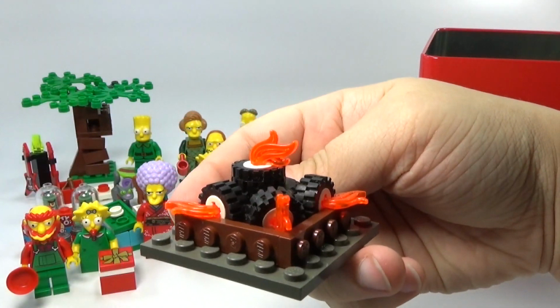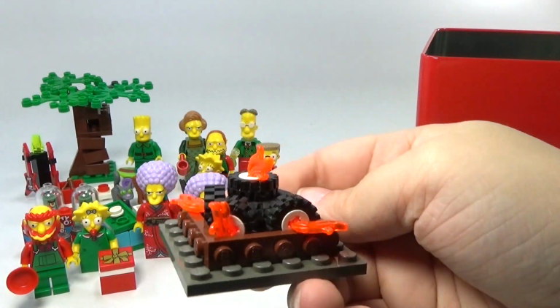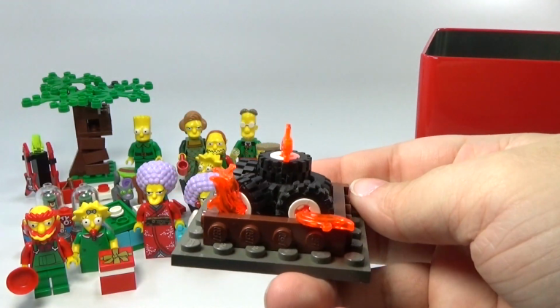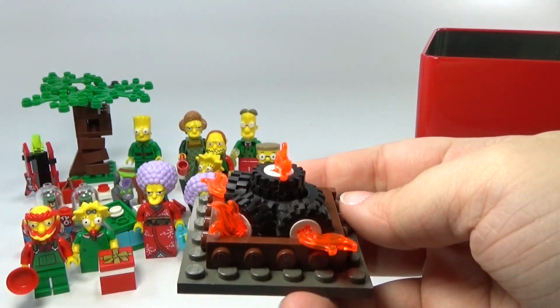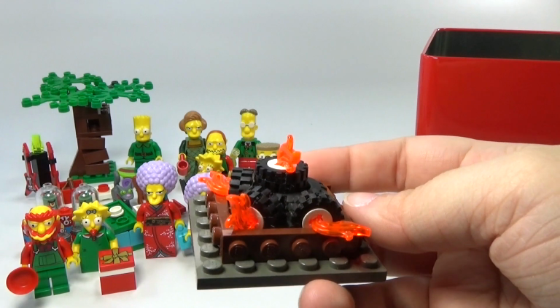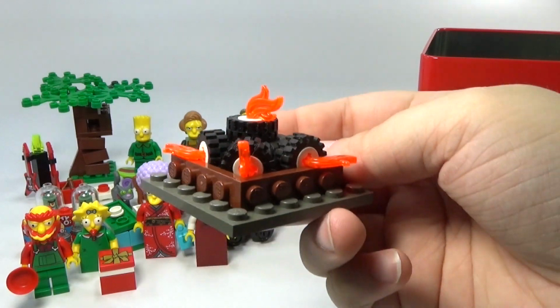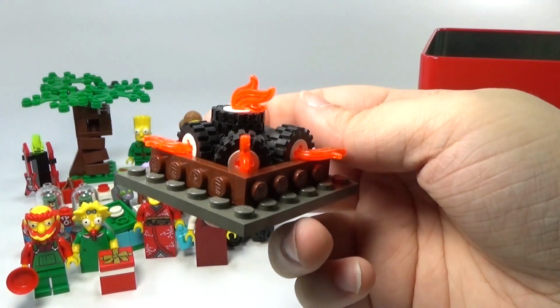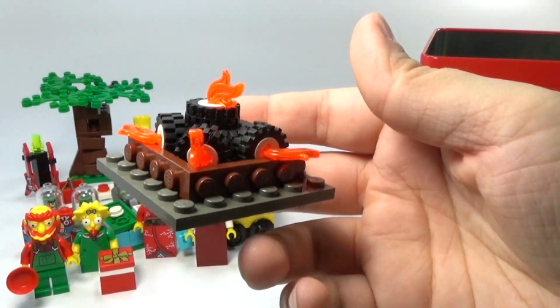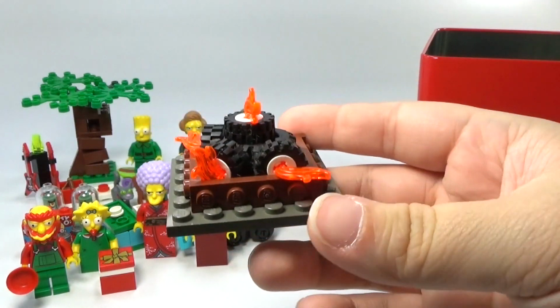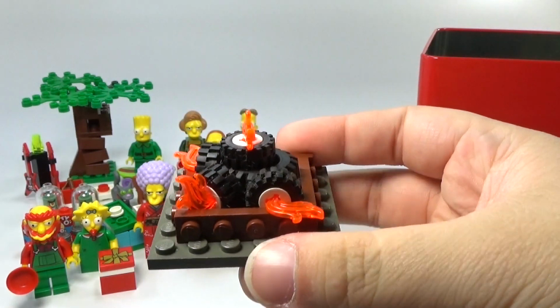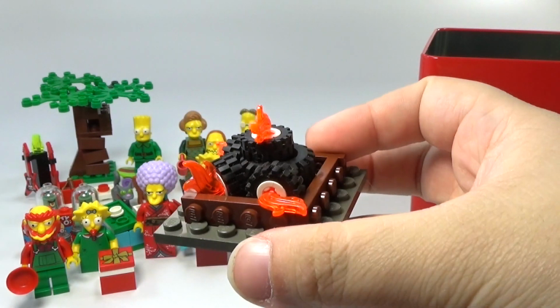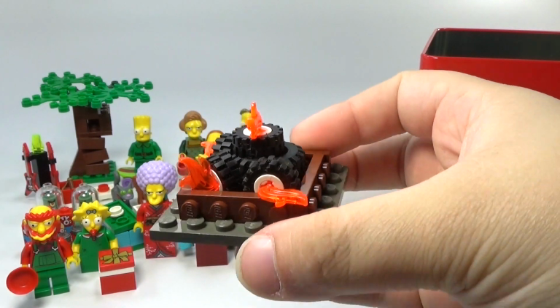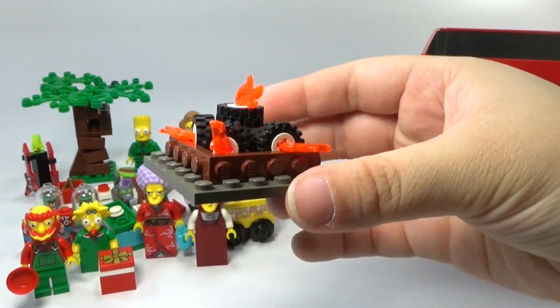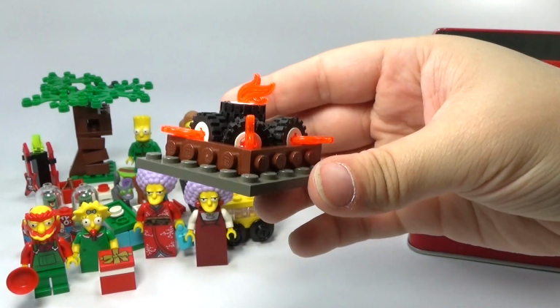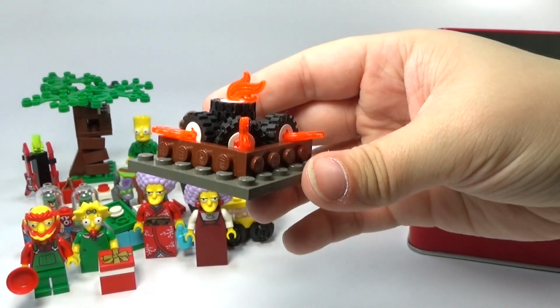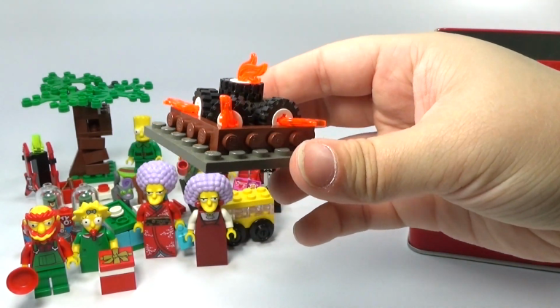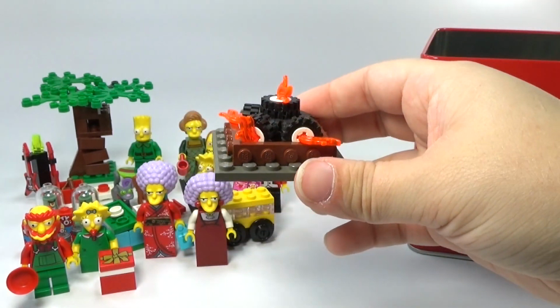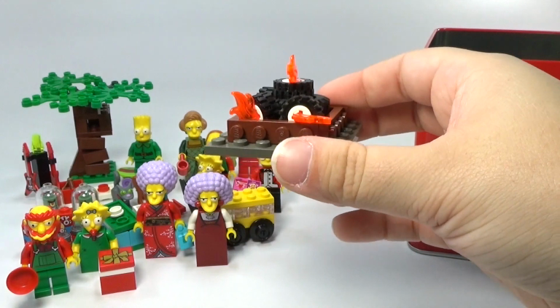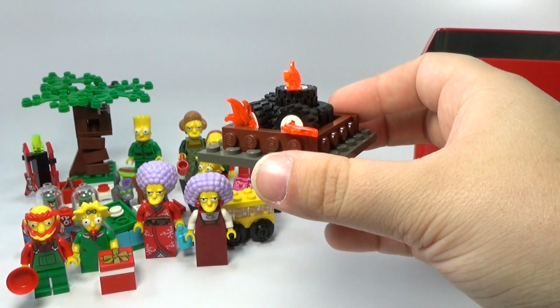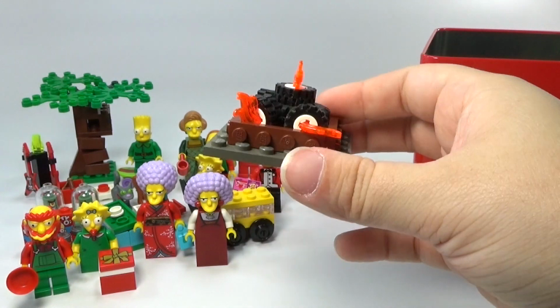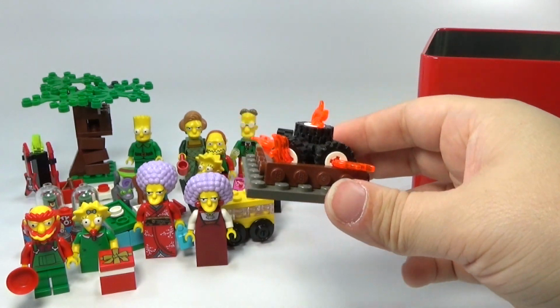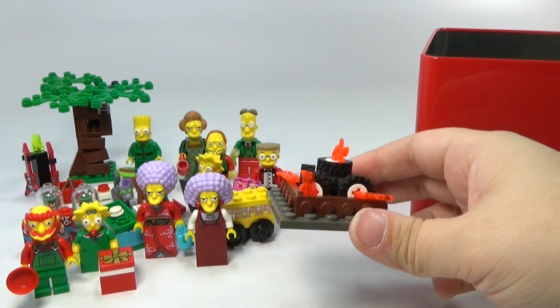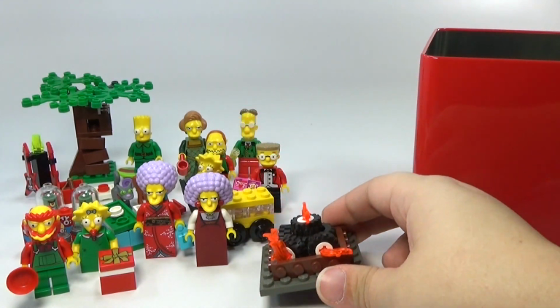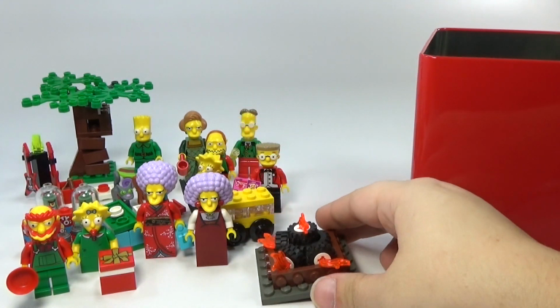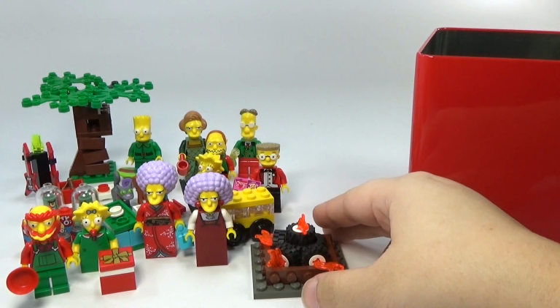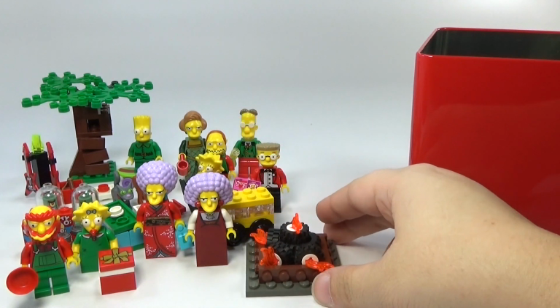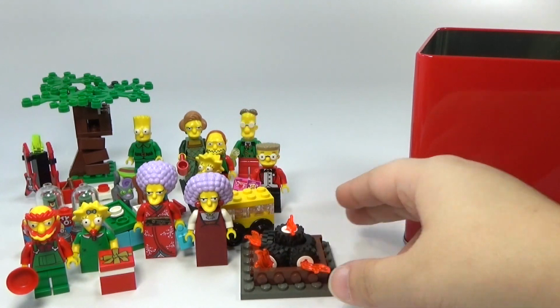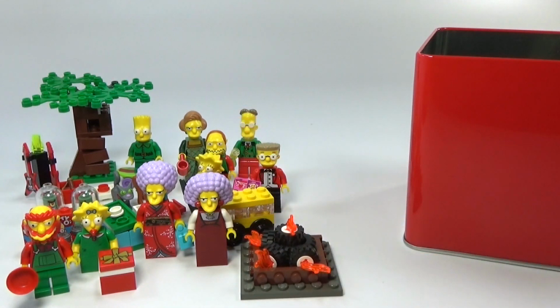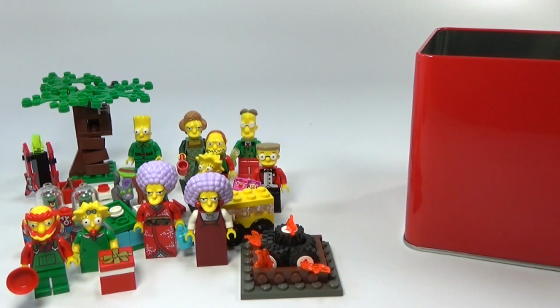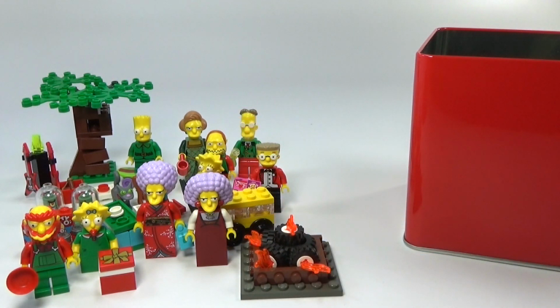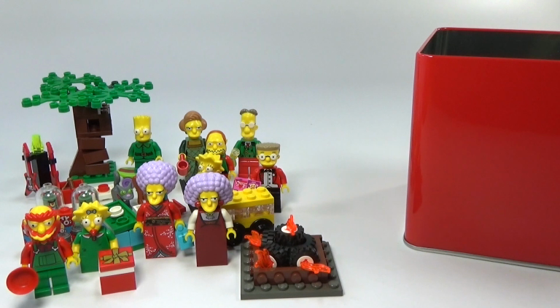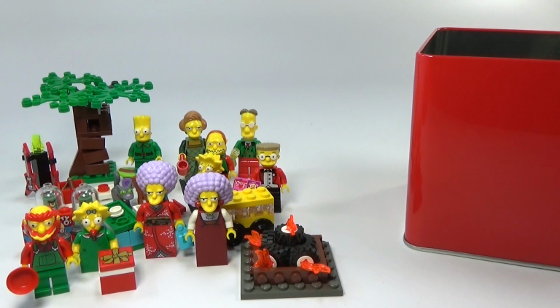I know I didn't put the sign on it, but you get the point. It's just the Springfield Tire Yard where they've got burning tires all the time. So anyway, that is day number 21.